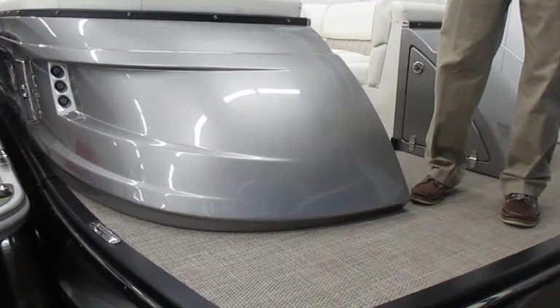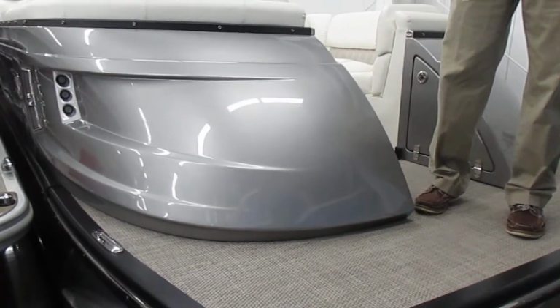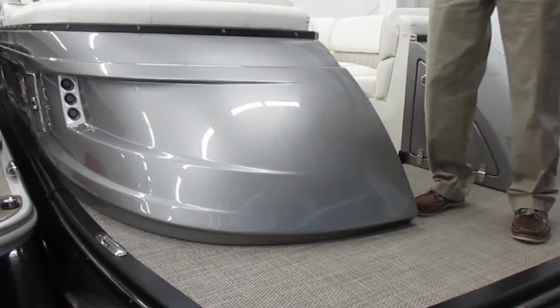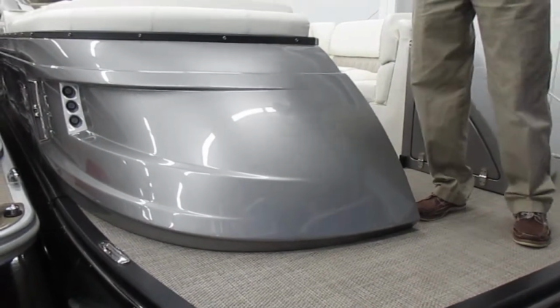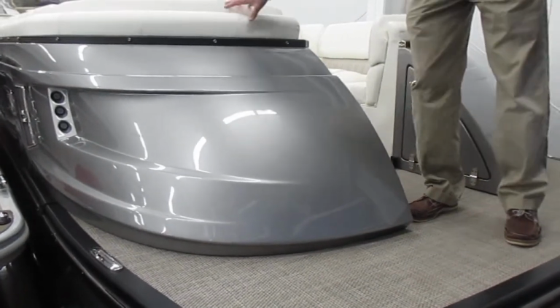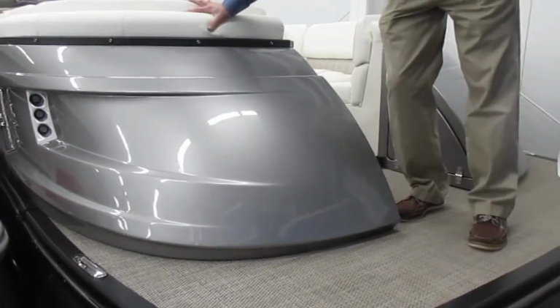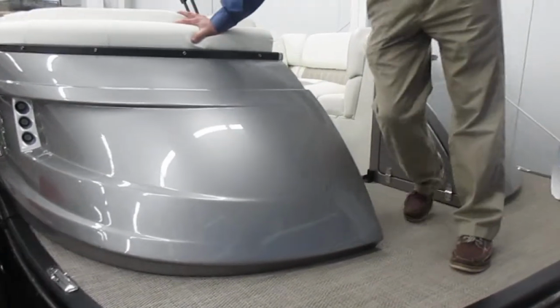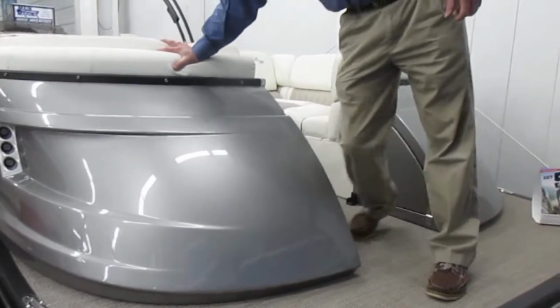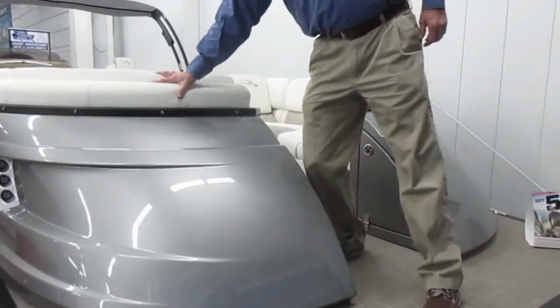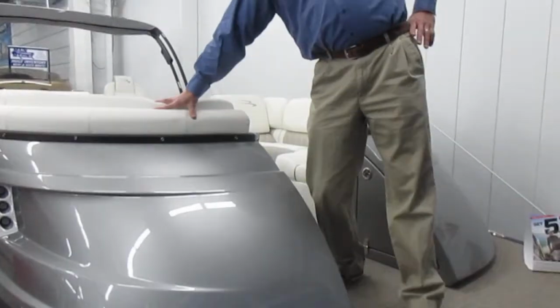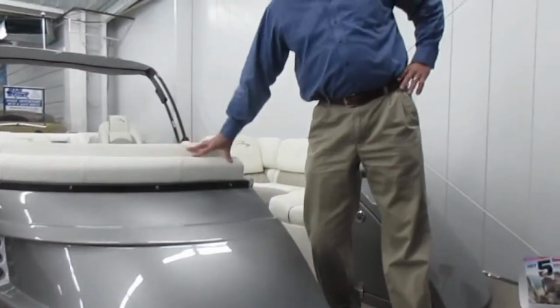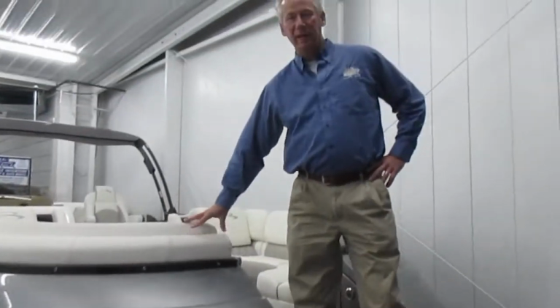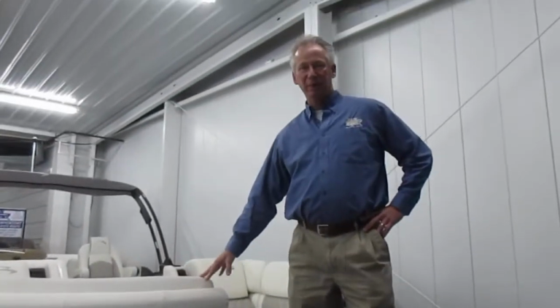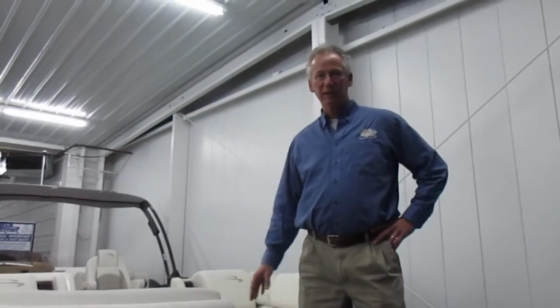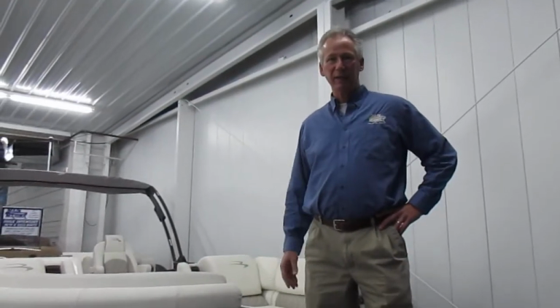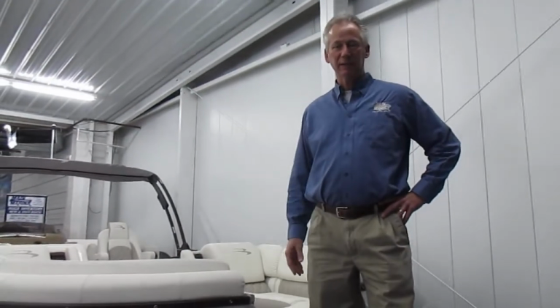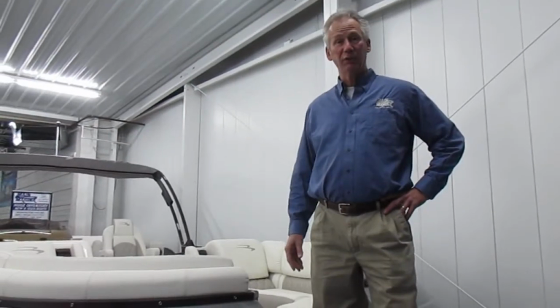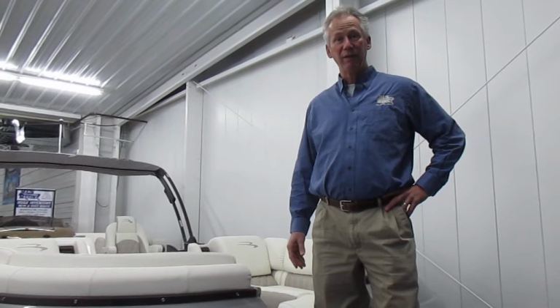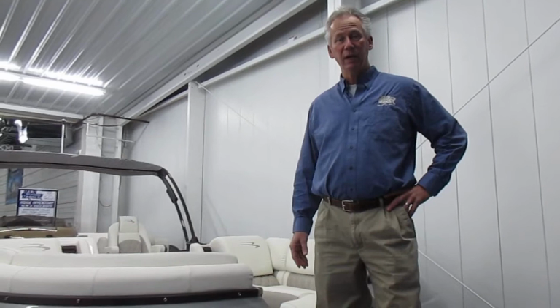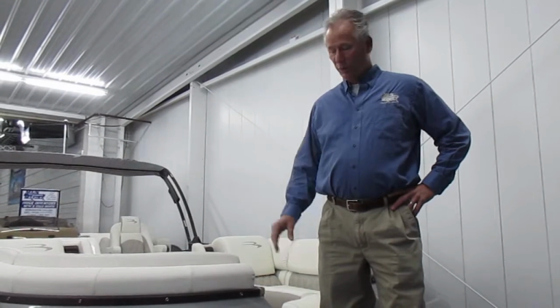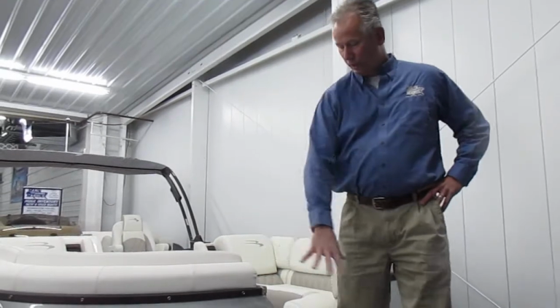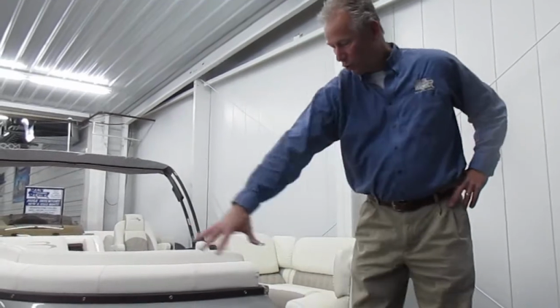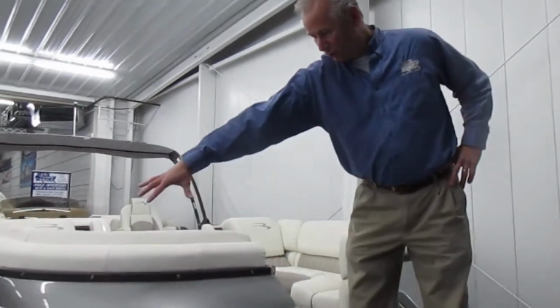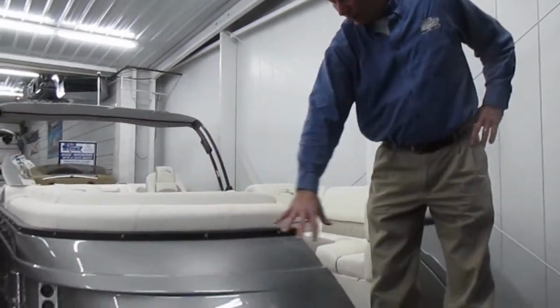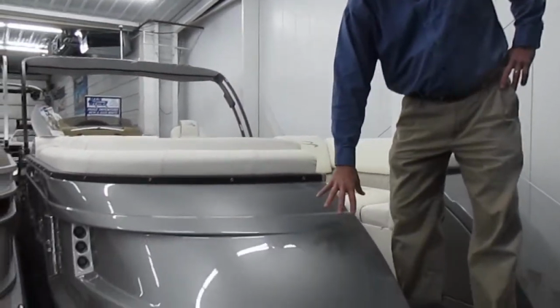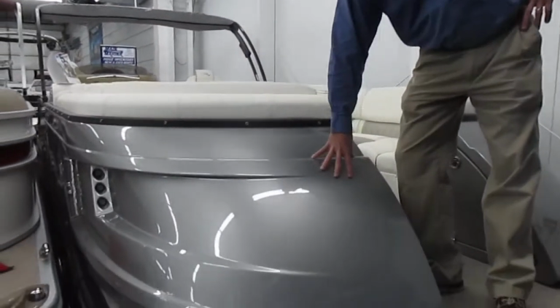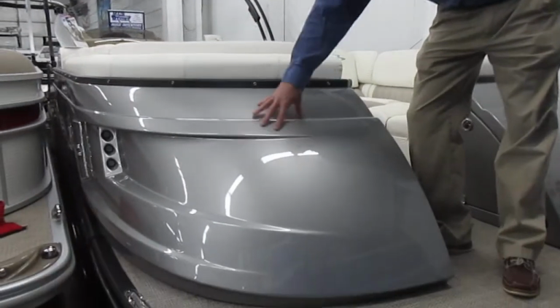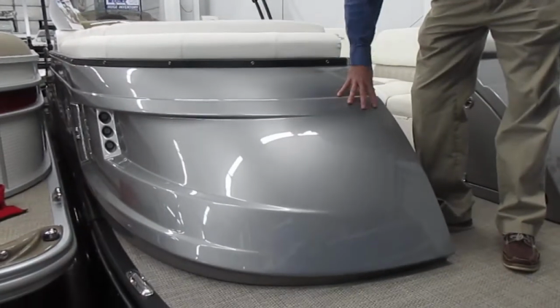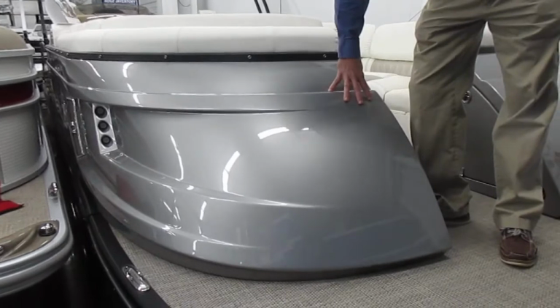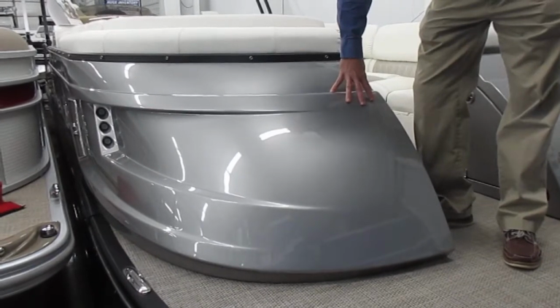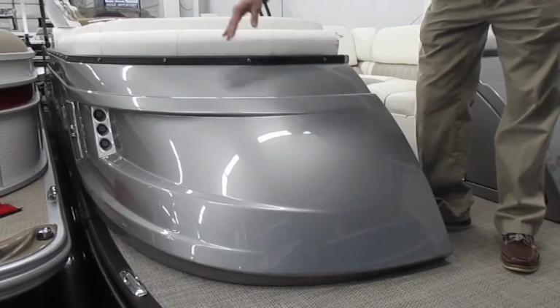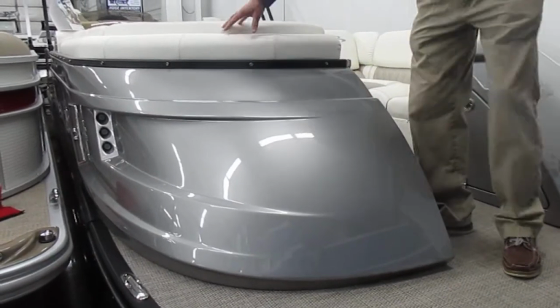Hey, this is Troy at Main Channel Marina showing you a 25QXFB from Bennington. It's a 25 foot with a really gorgeous looking Q front end, this curved fiberglass look.